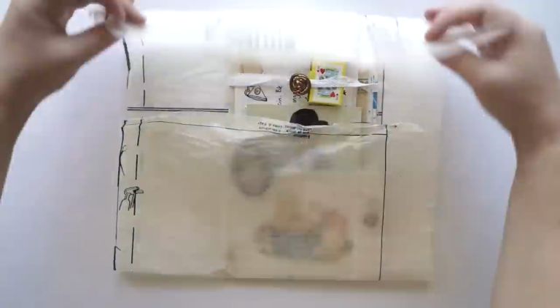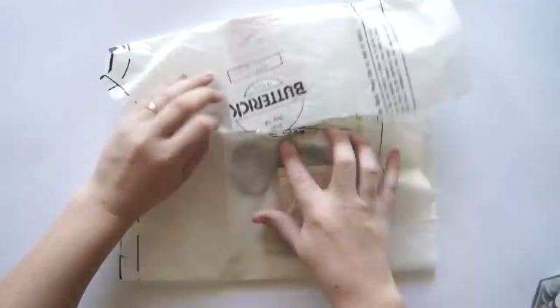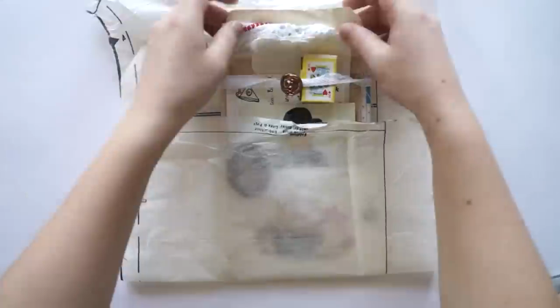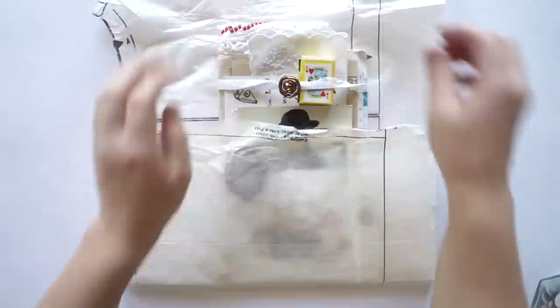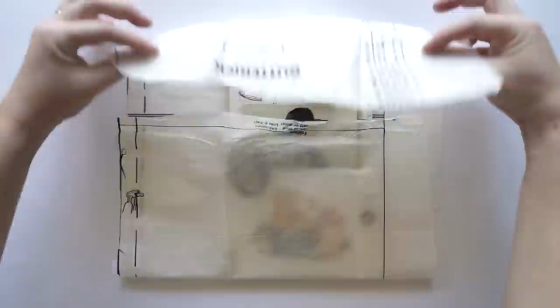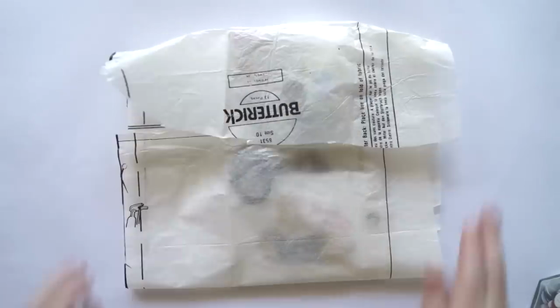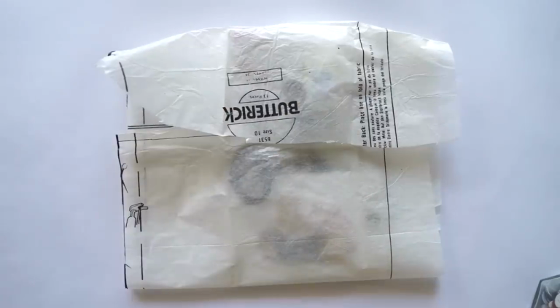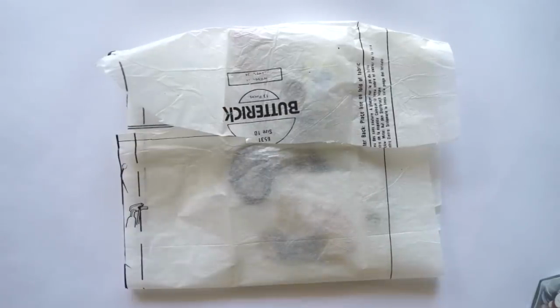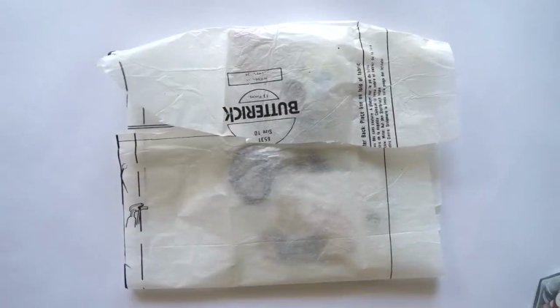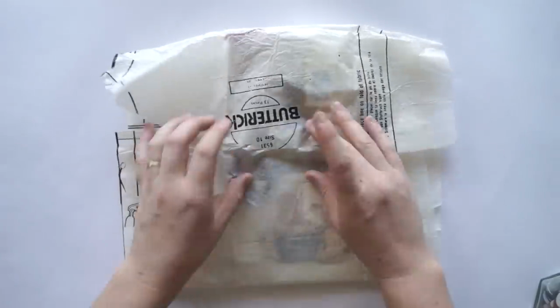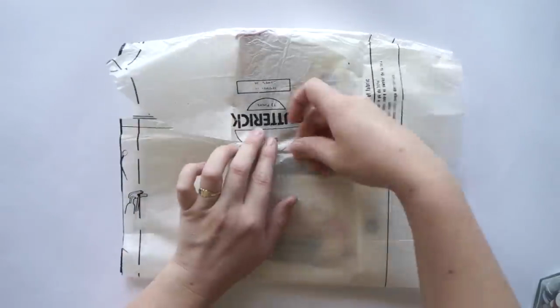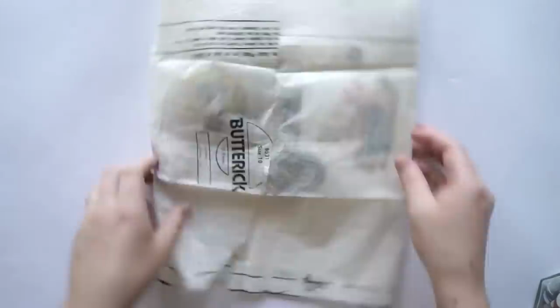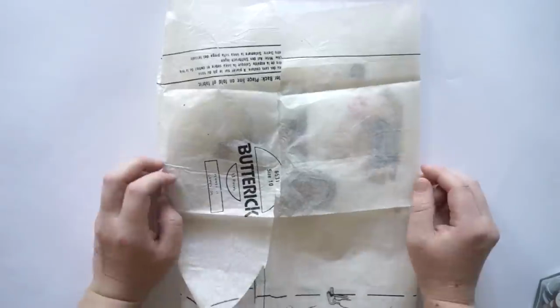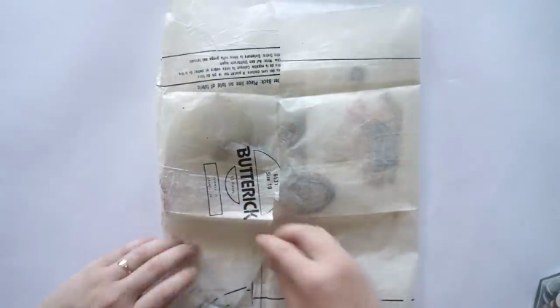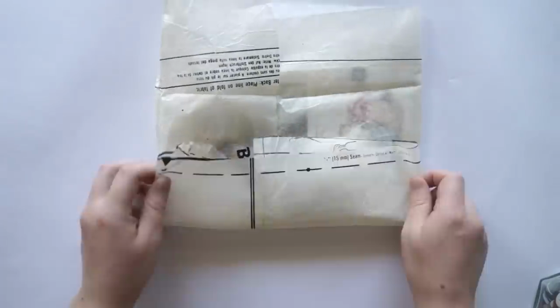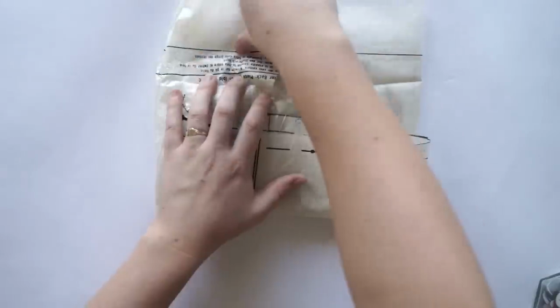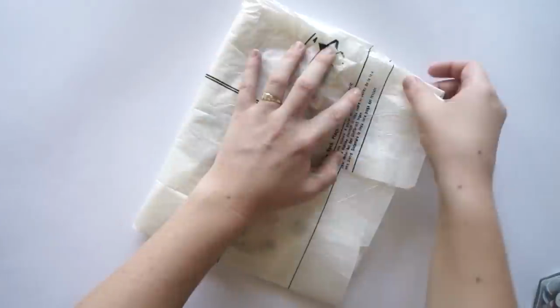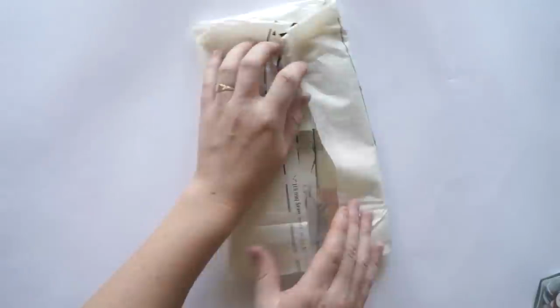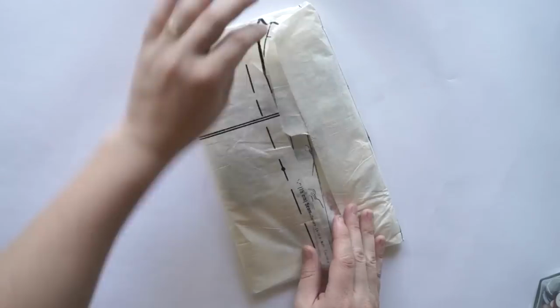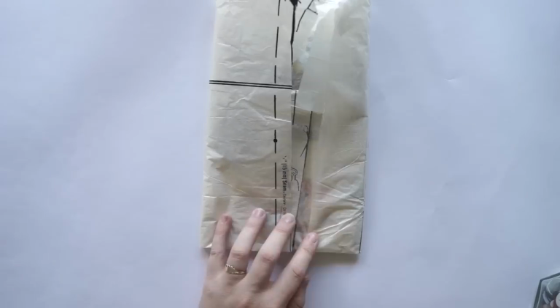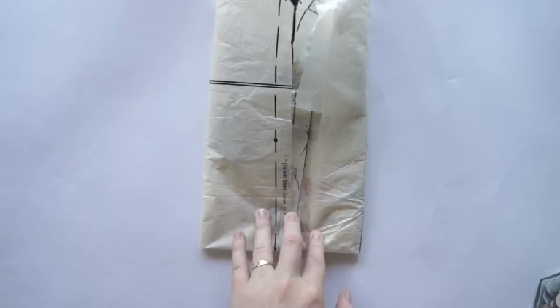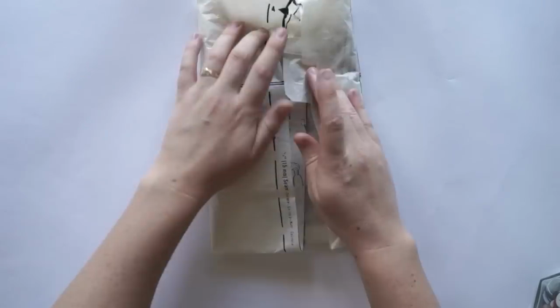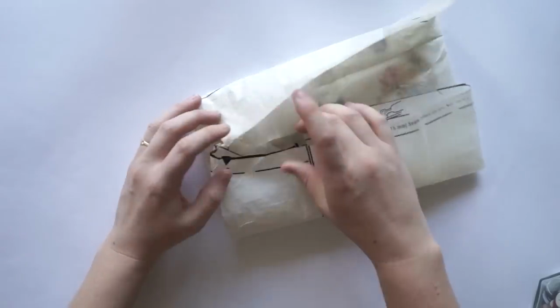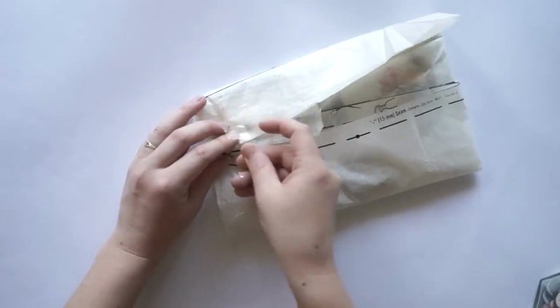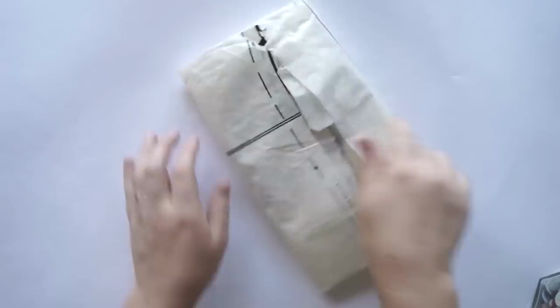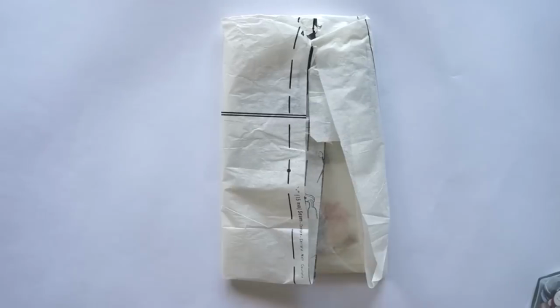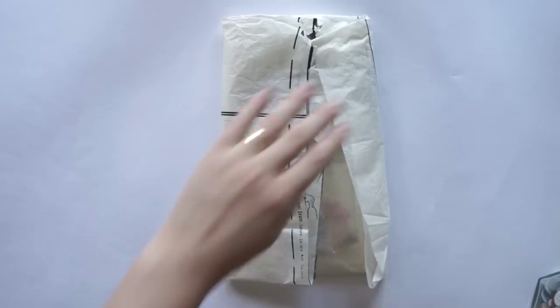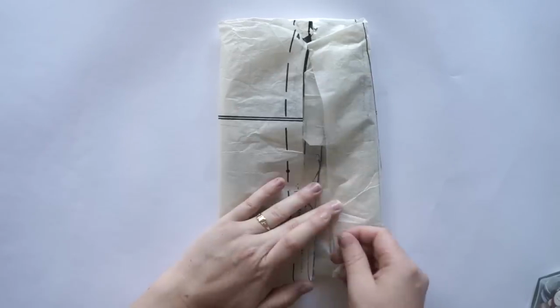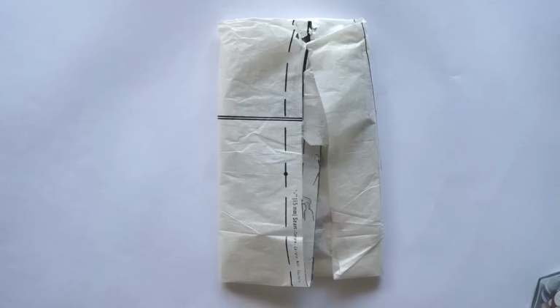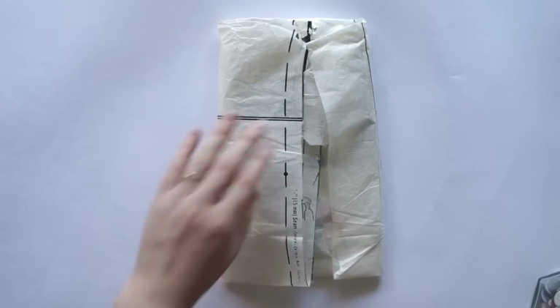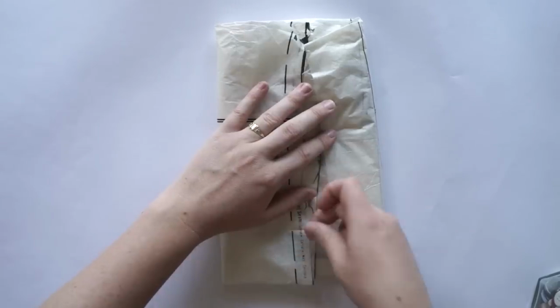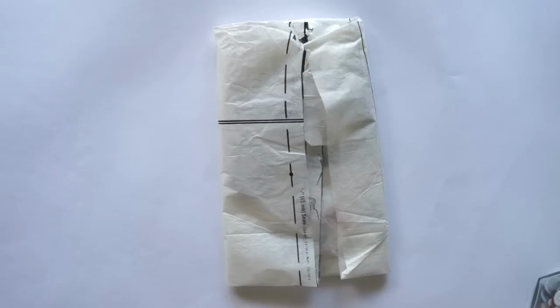Right now I'm just wrapping it all up in the little bits and pieces I got from the thrift store, and that's it. That is my package for today.